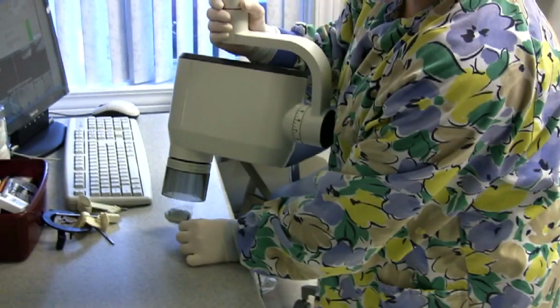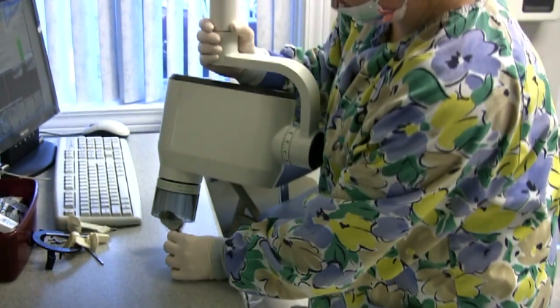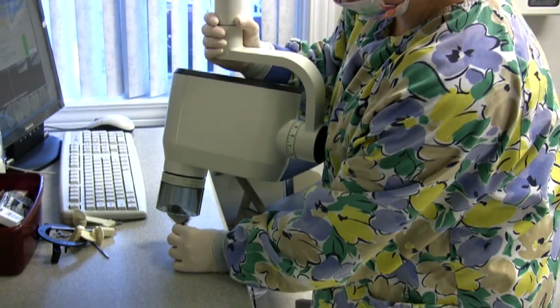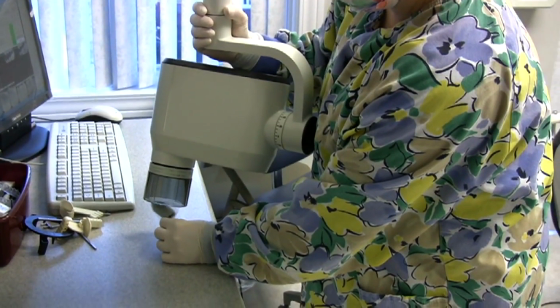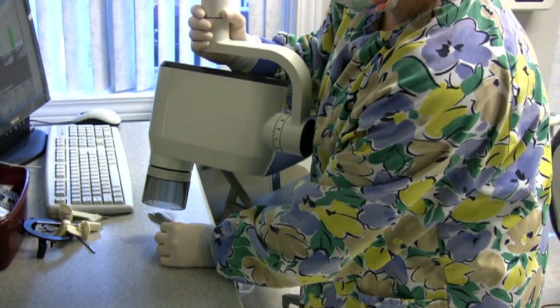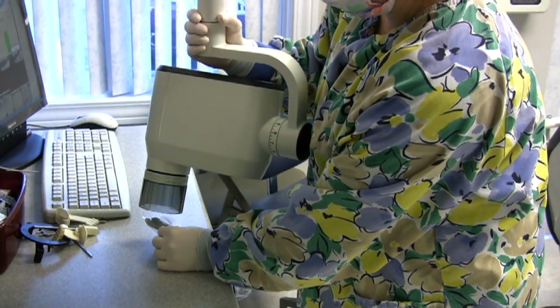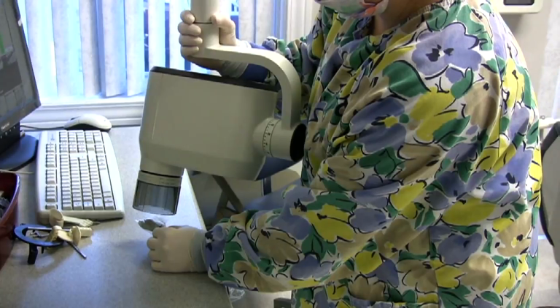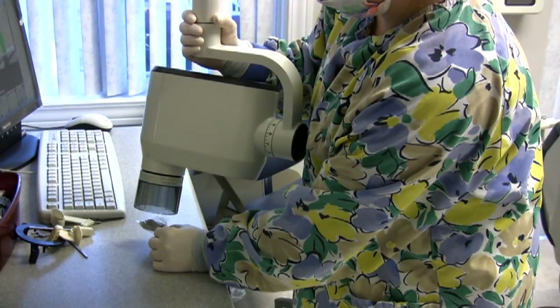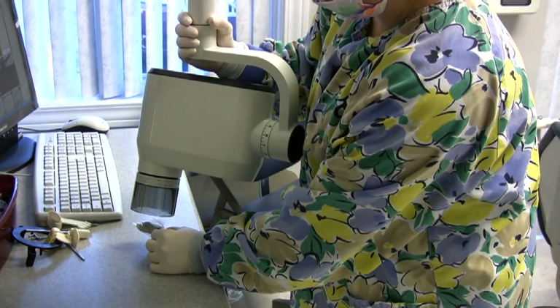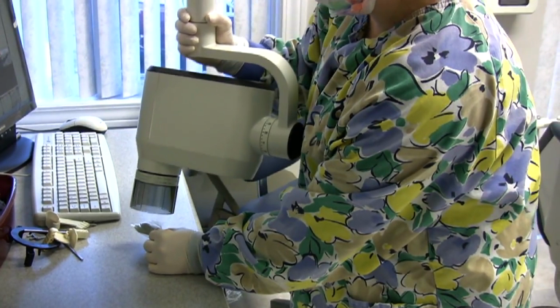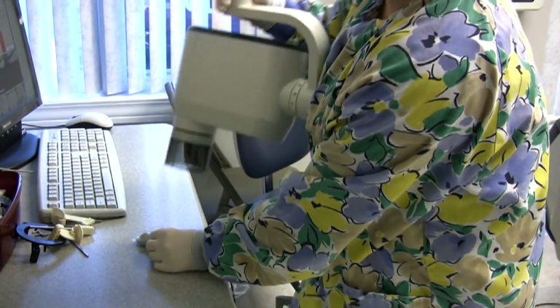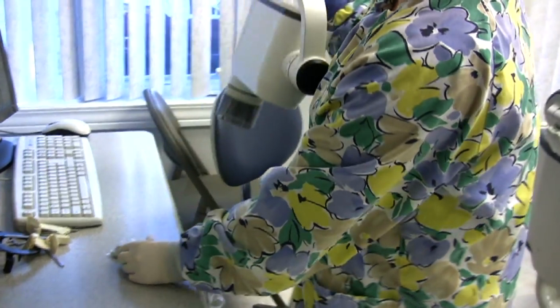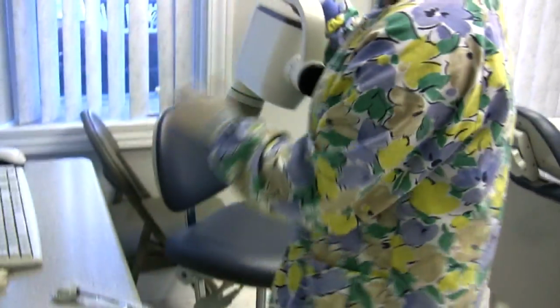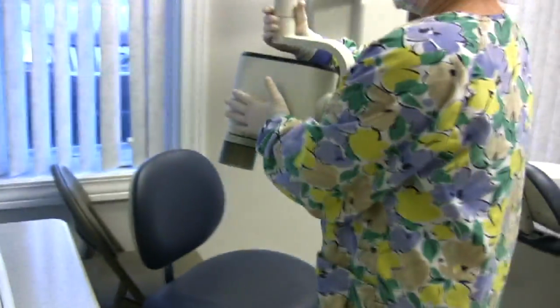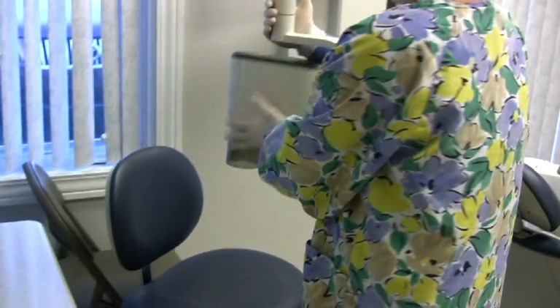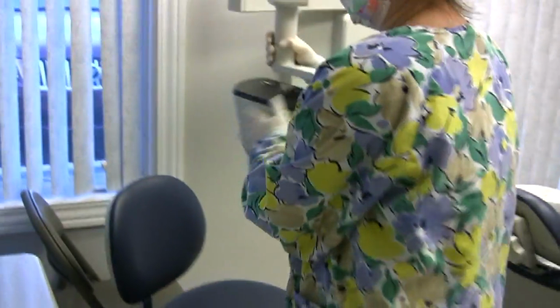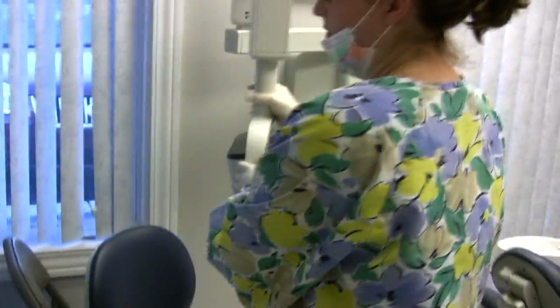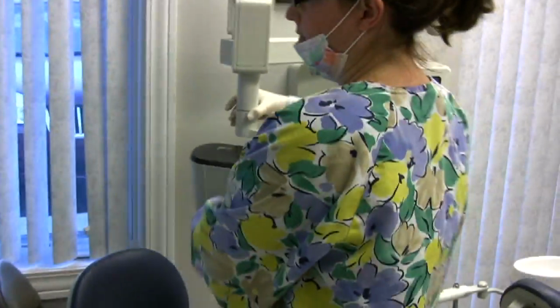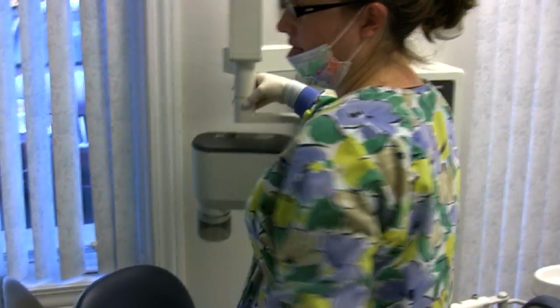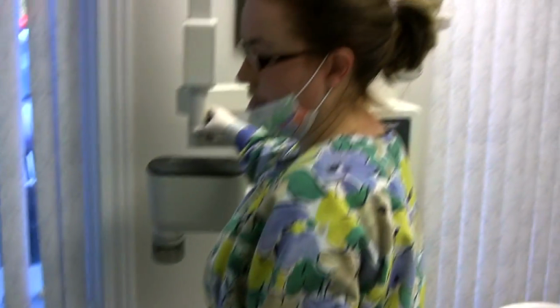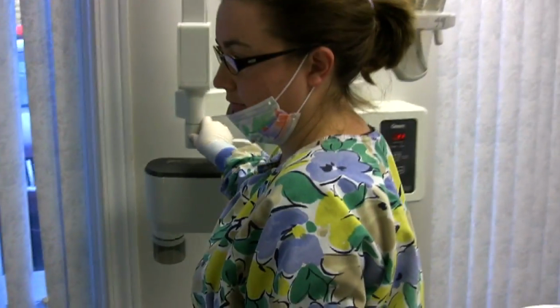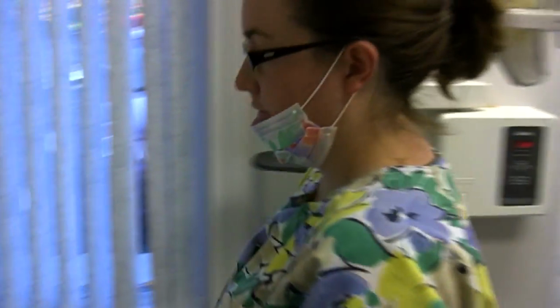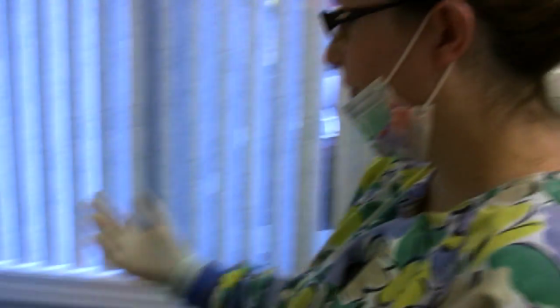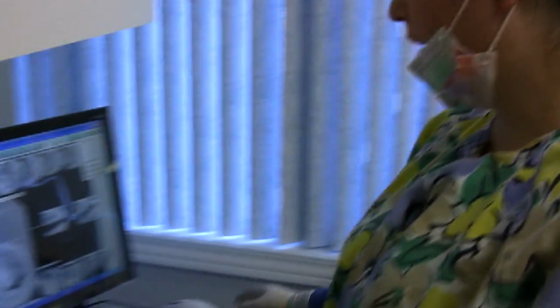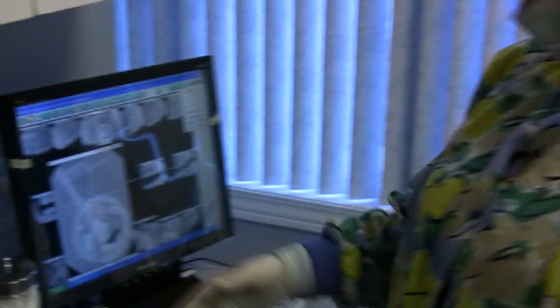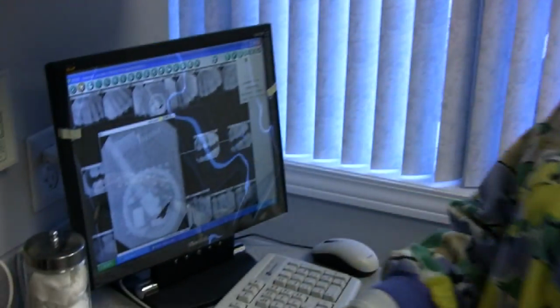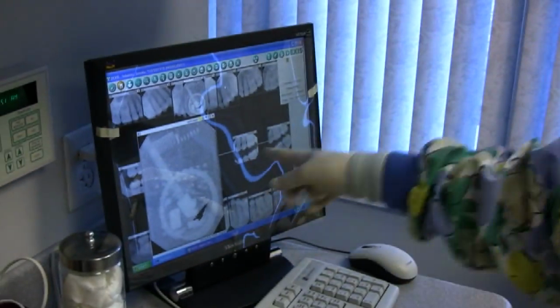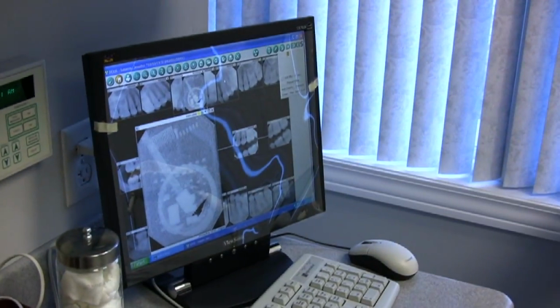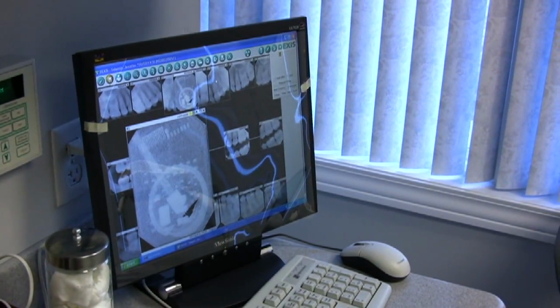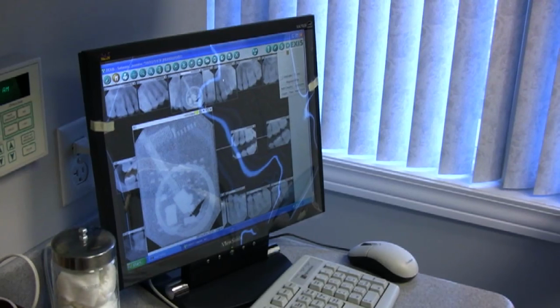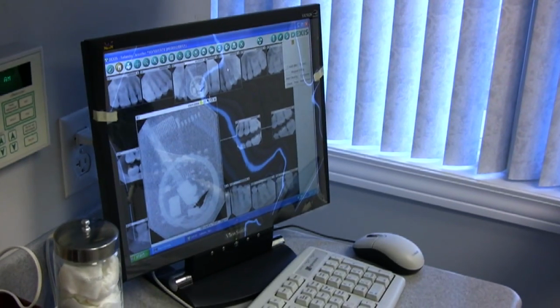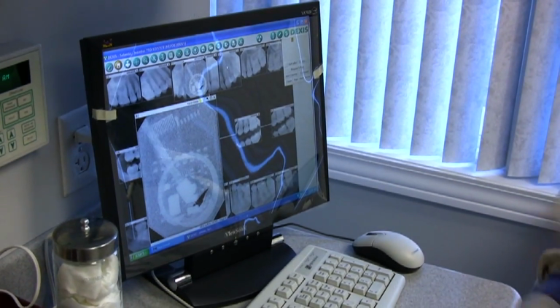Dental x-rays tell us a lot about teeth. They show us the inside of a tooth, and let us know if there's anything going on in between the teeth, below the gum, and at the root tip — so we can make sure that person has a healthy bone and tooth.